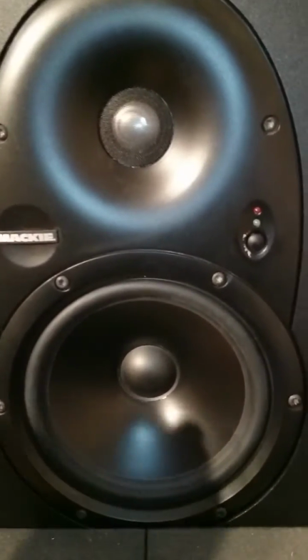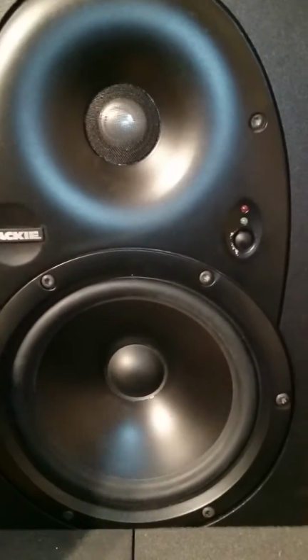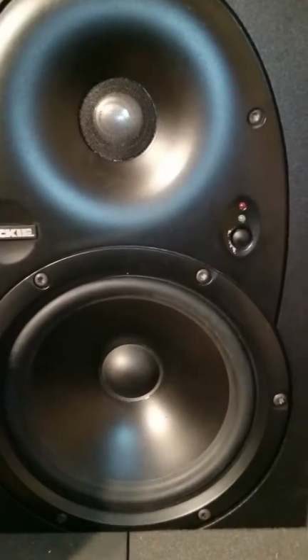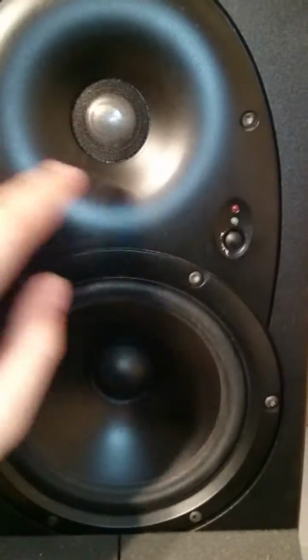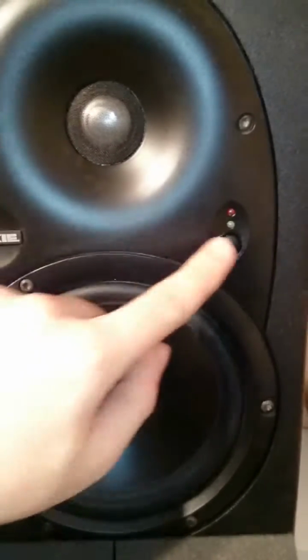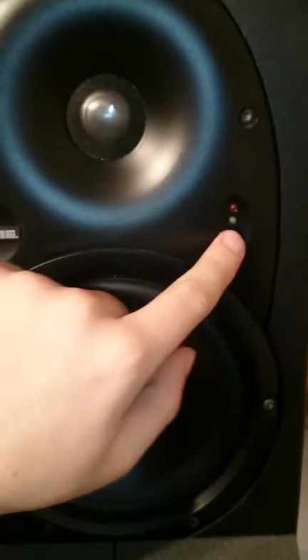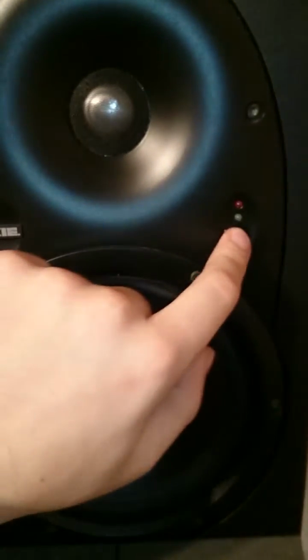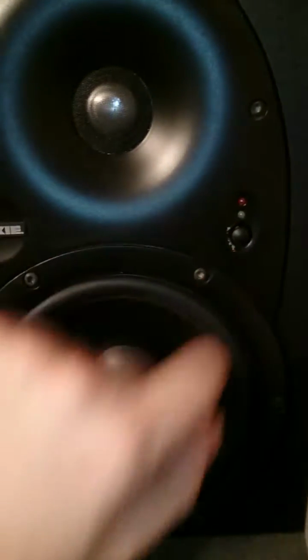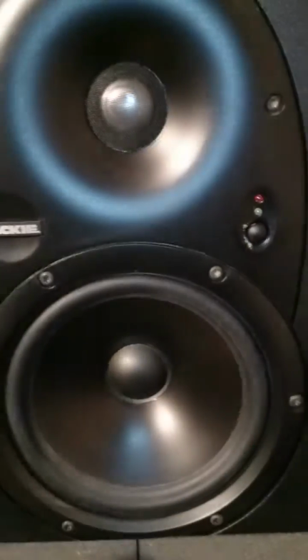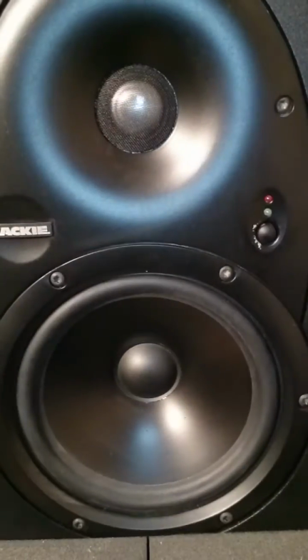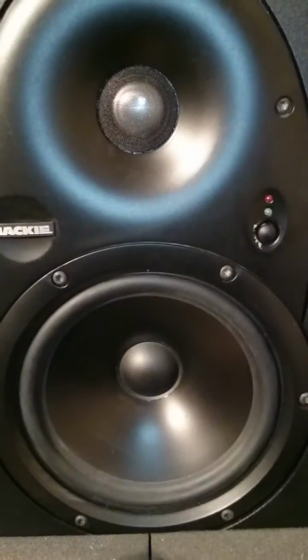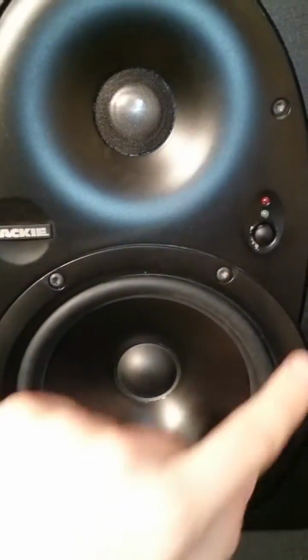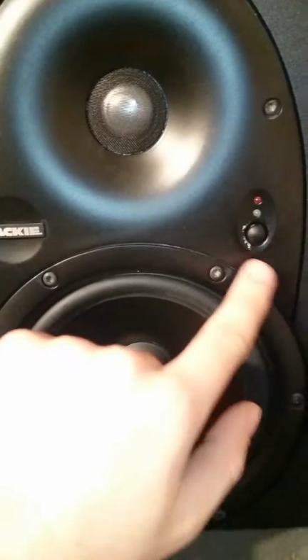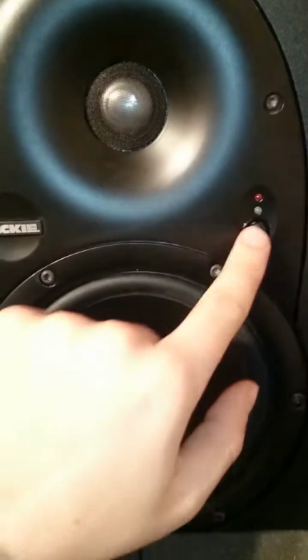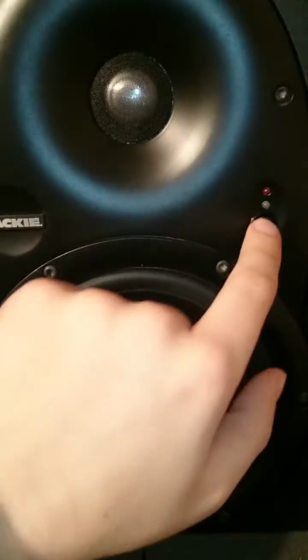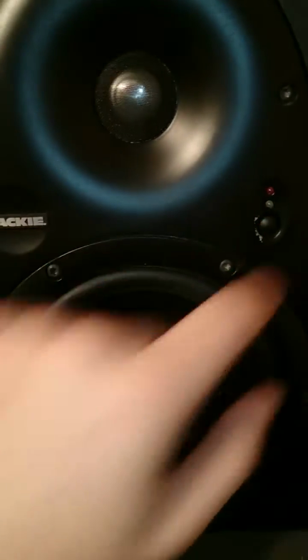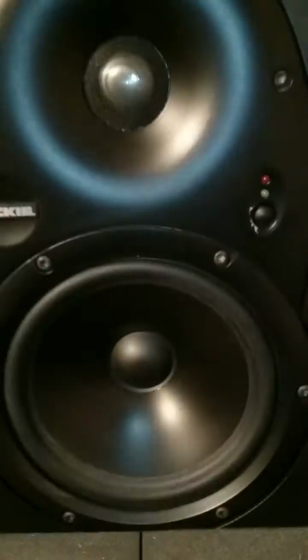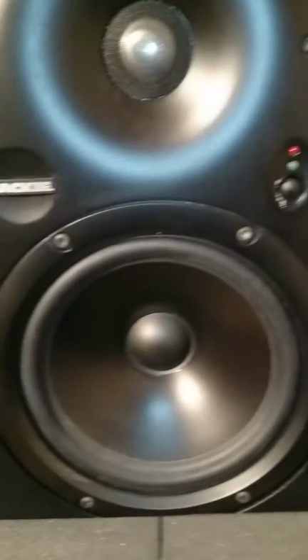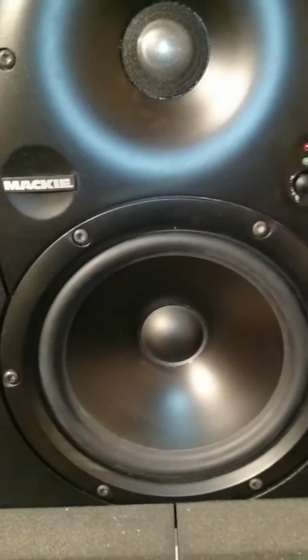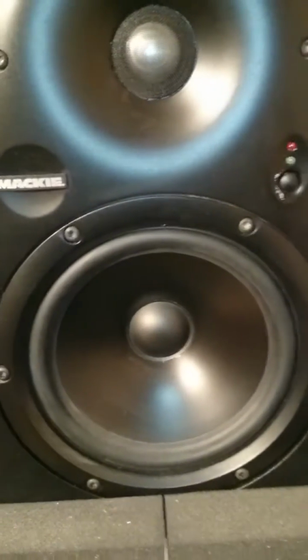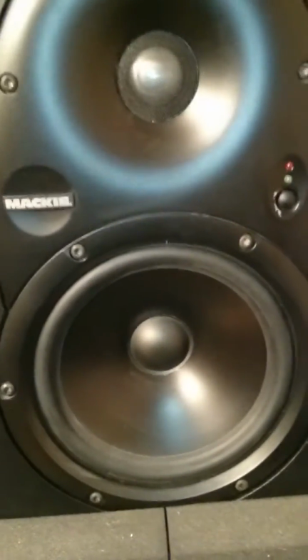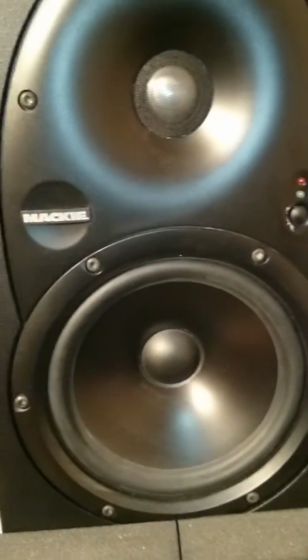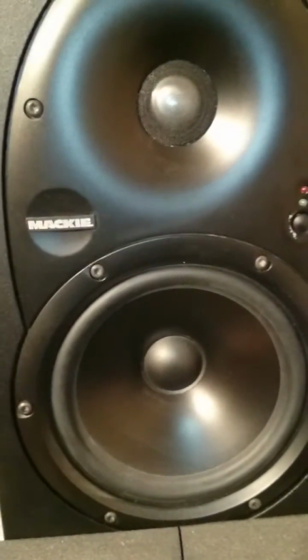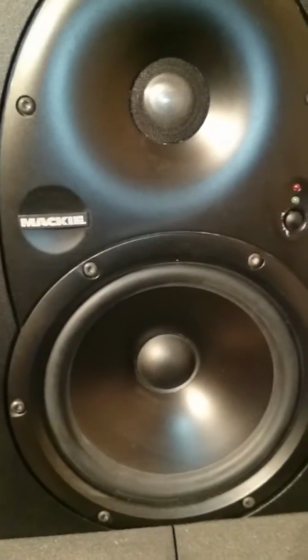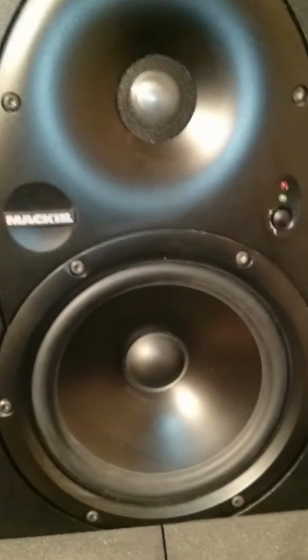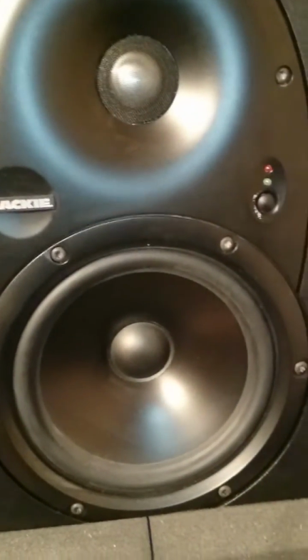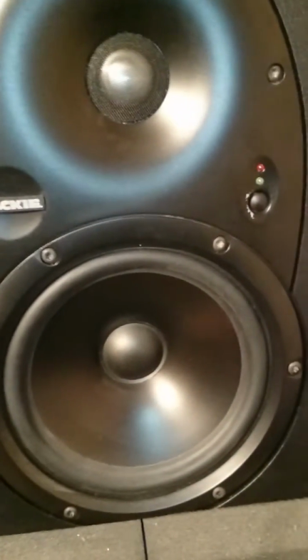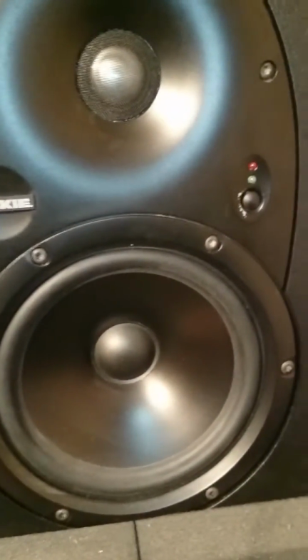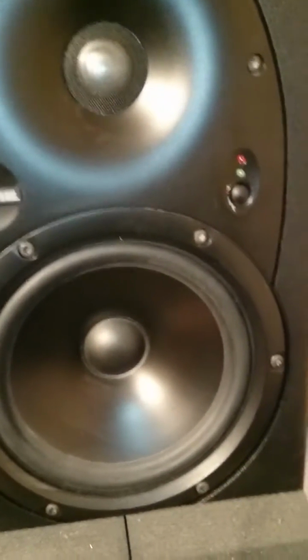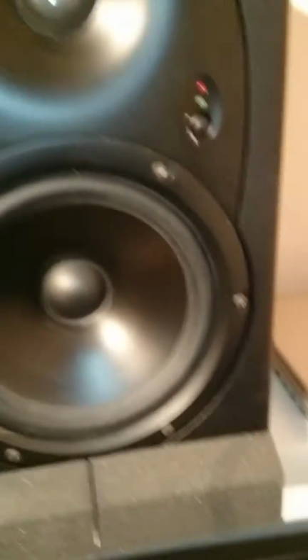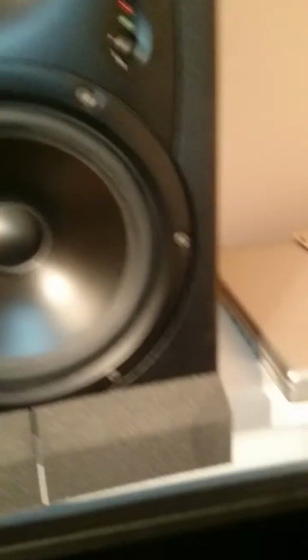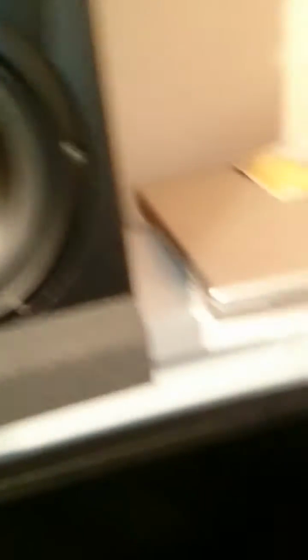If you have a Mackie HR624 monitor that doesn't switch on, then it's probably a blown fuse or a capacitor. So let's have a look at how we can fix that.